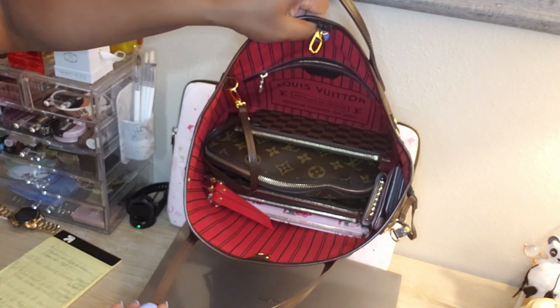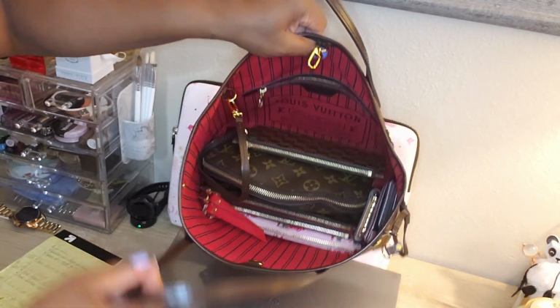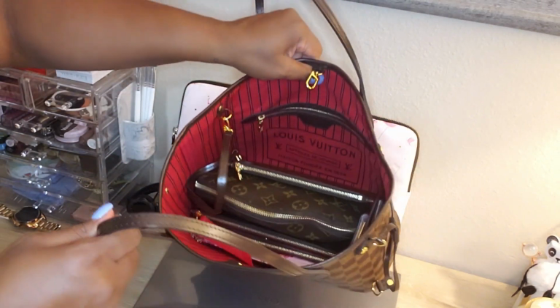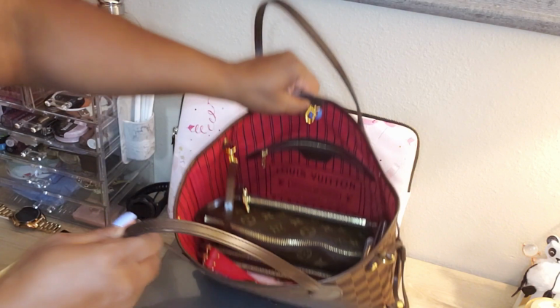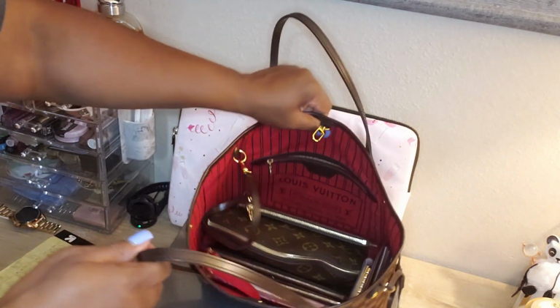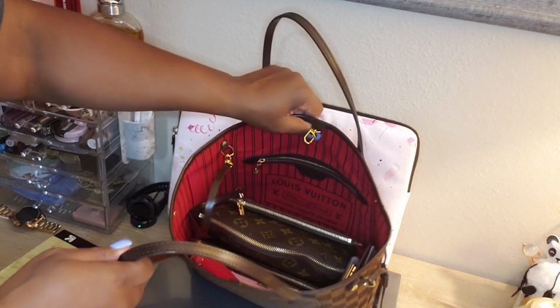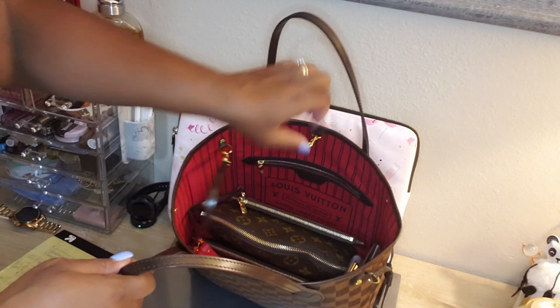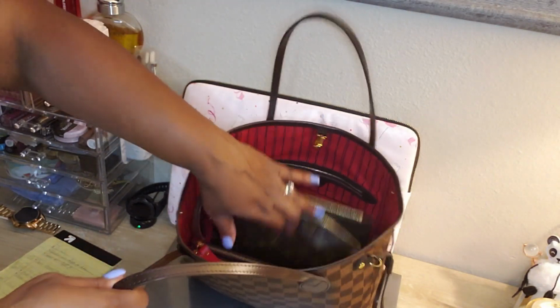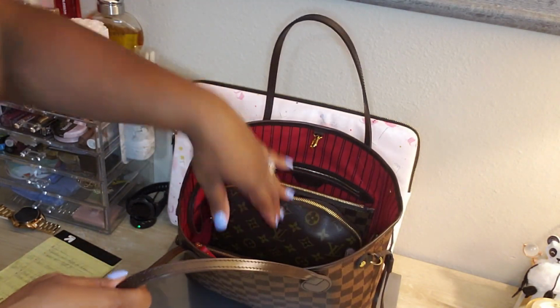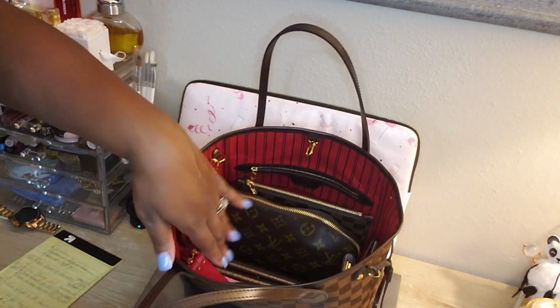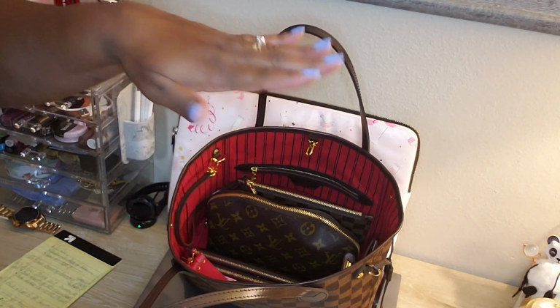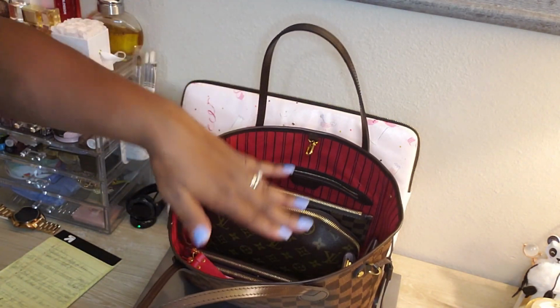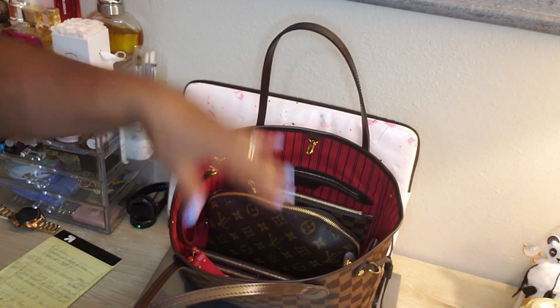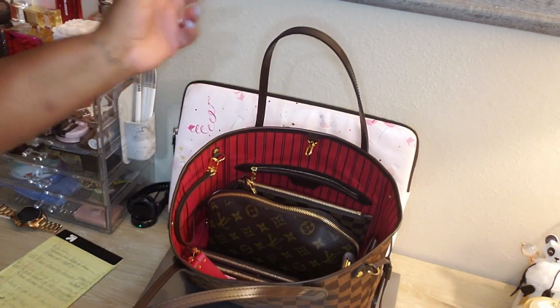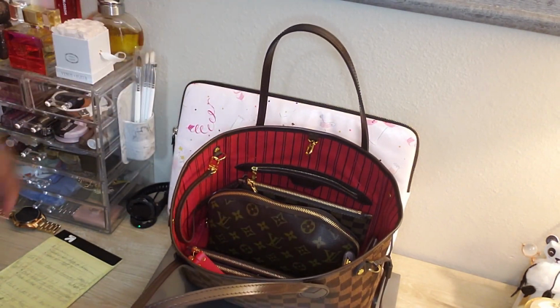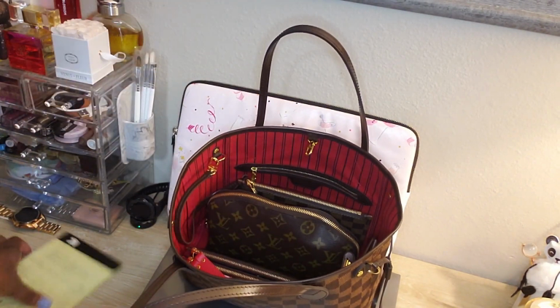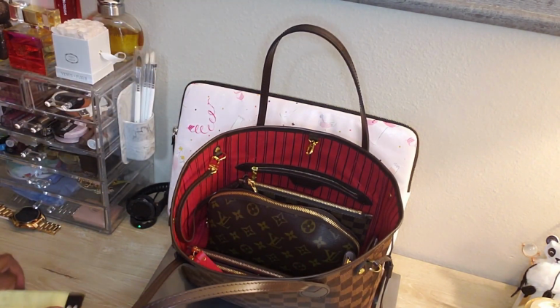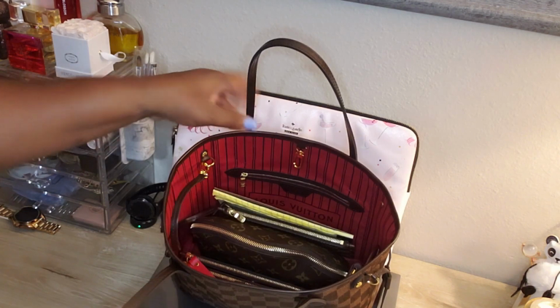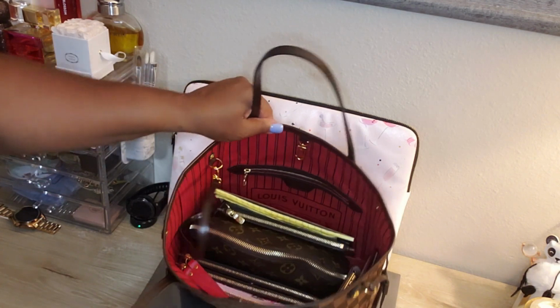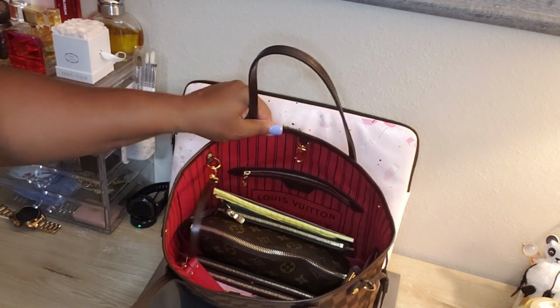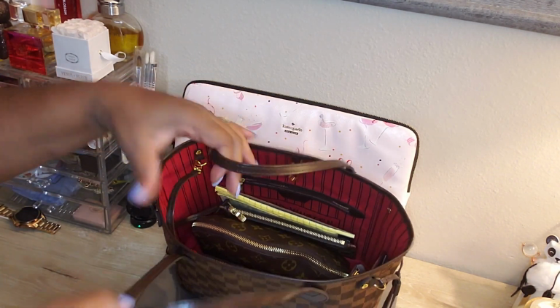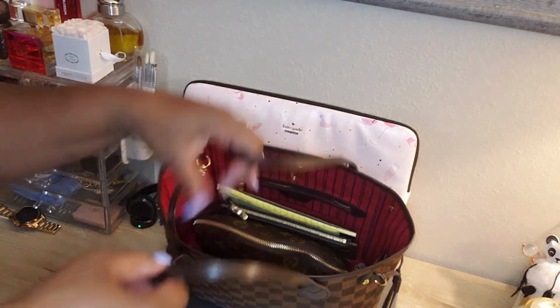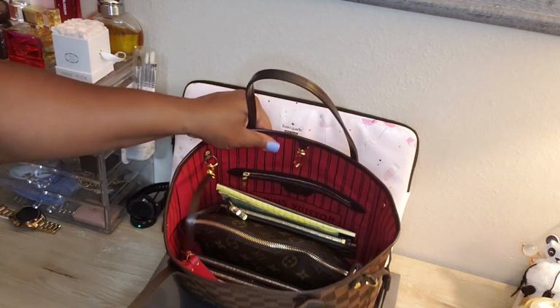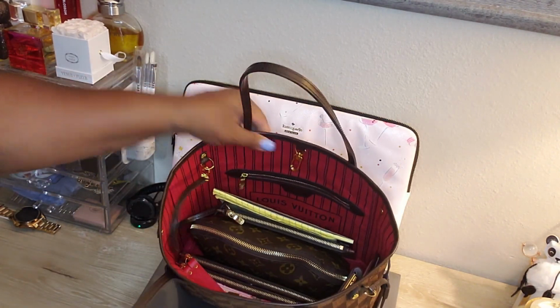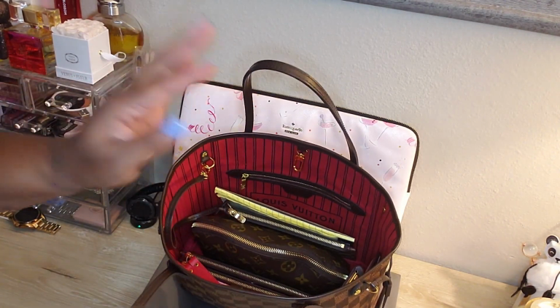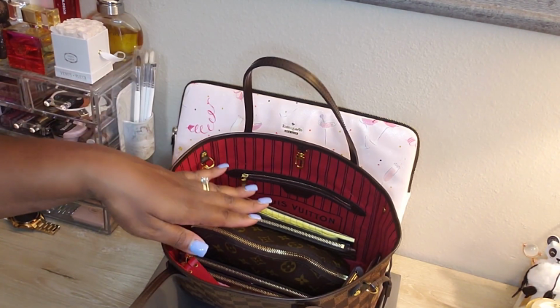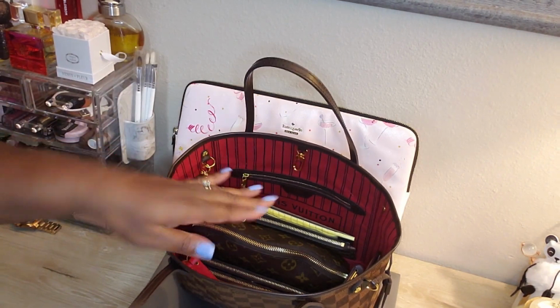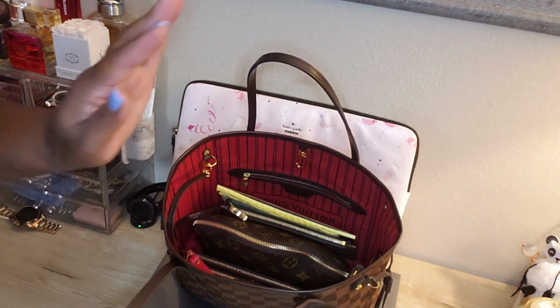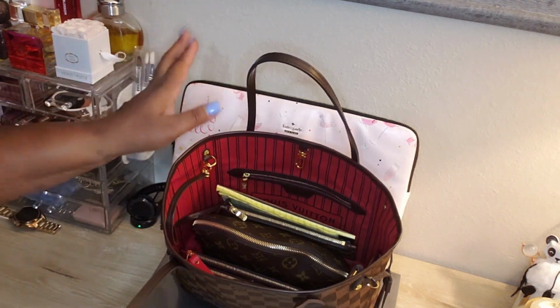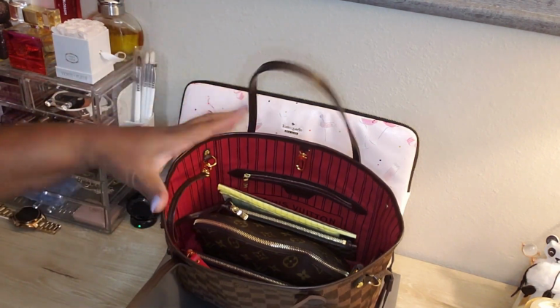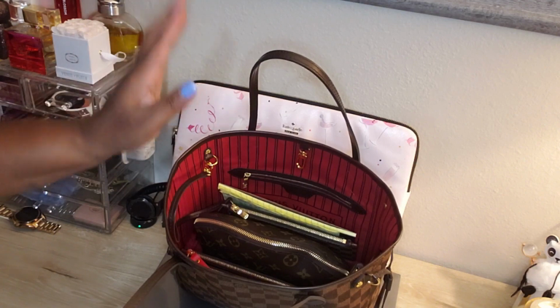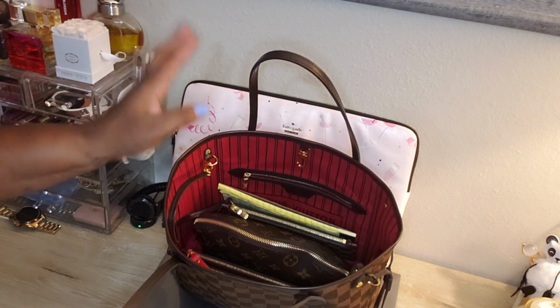There you have it — all packed back up. What I normally do is put my phone right on top and I'm good to go. I don't have it too packed; I have all my essentials and everything that I need.